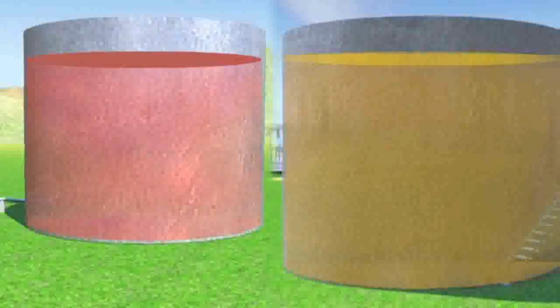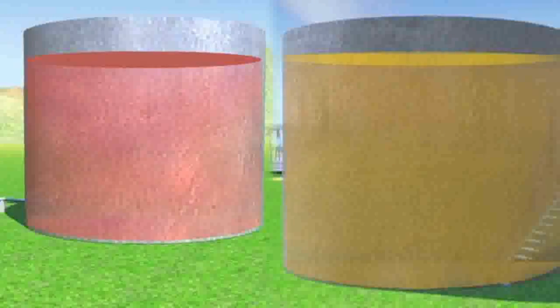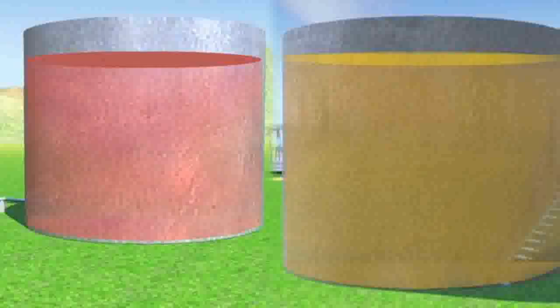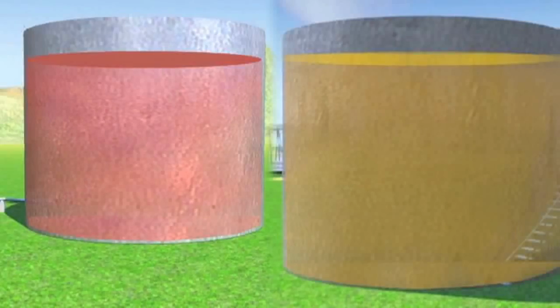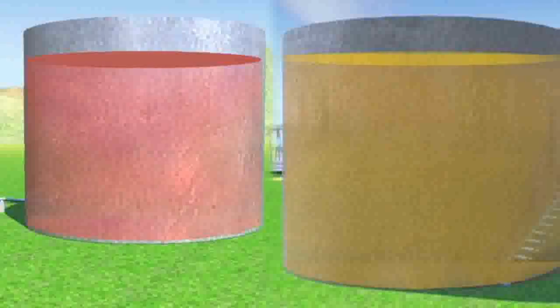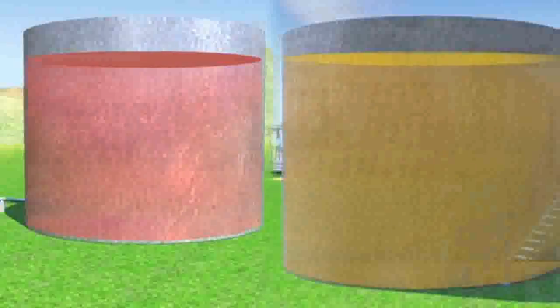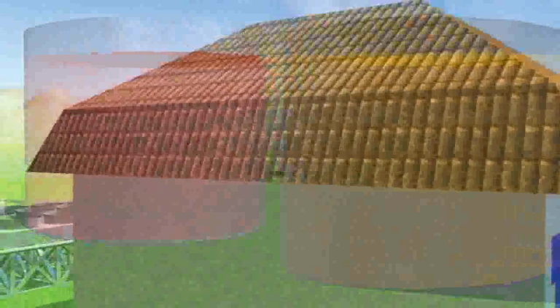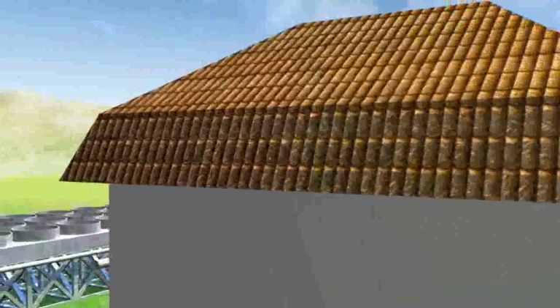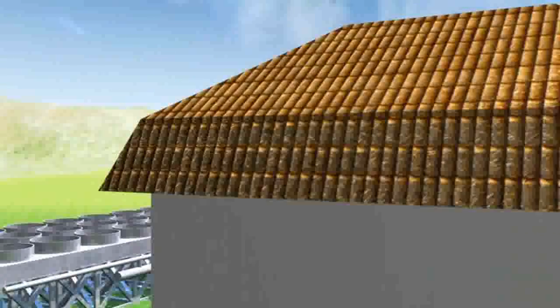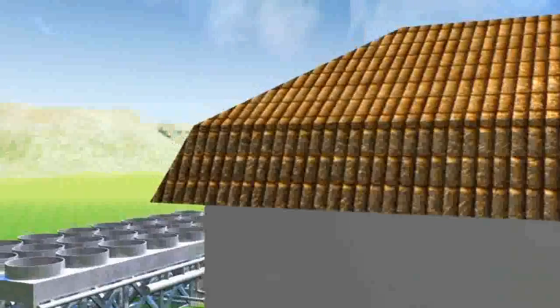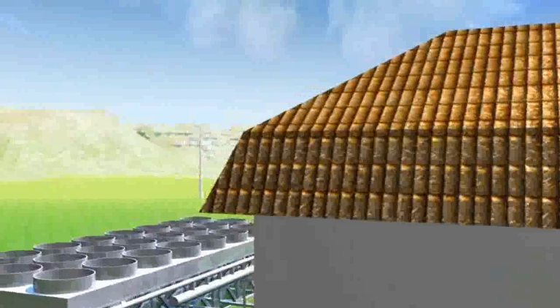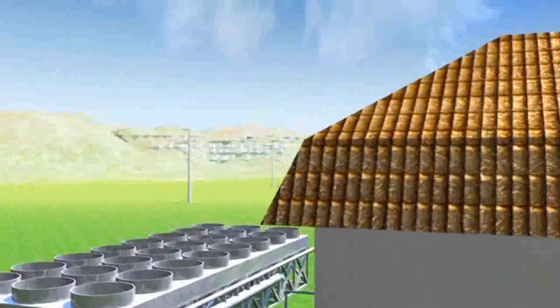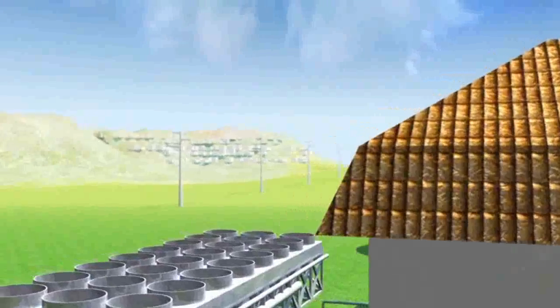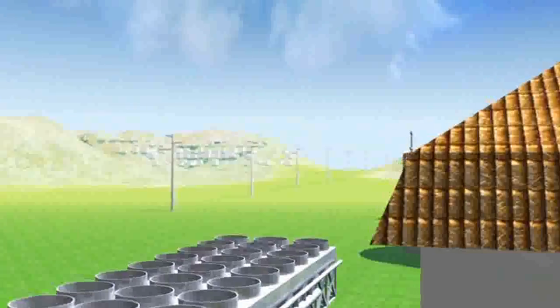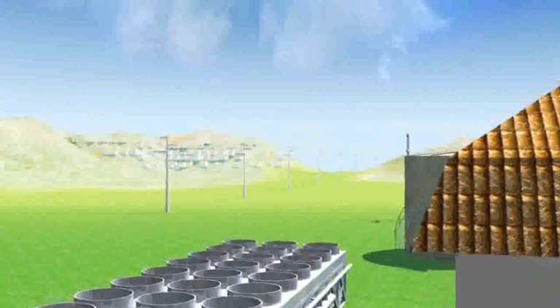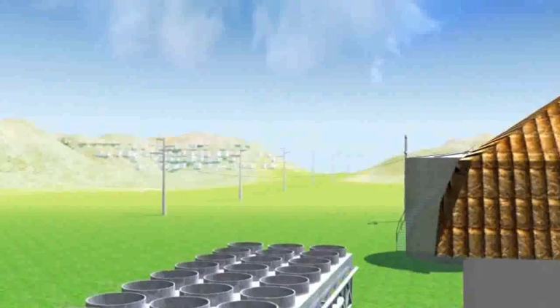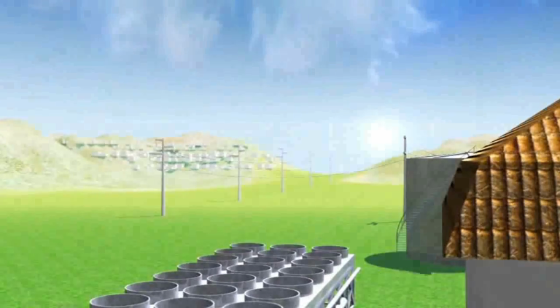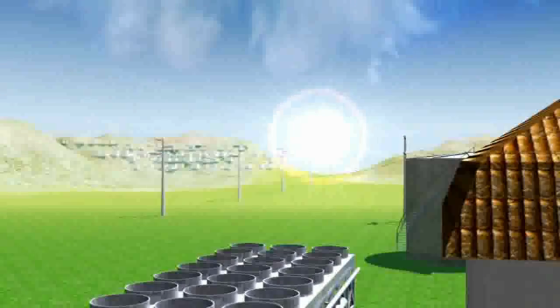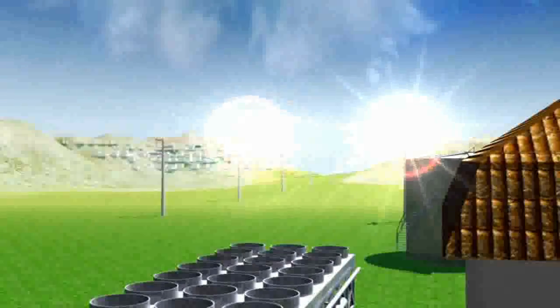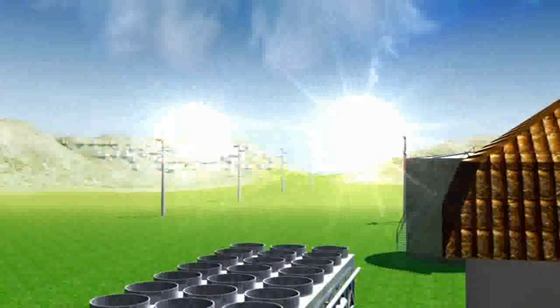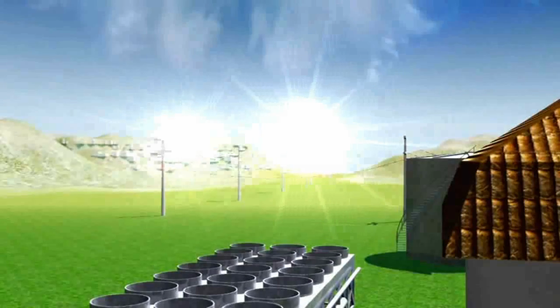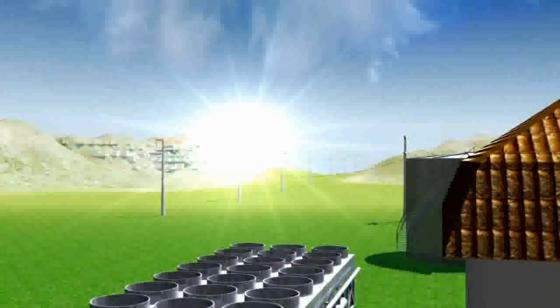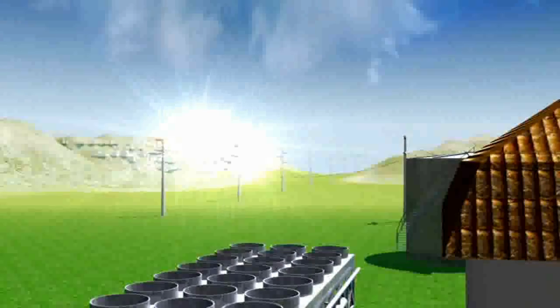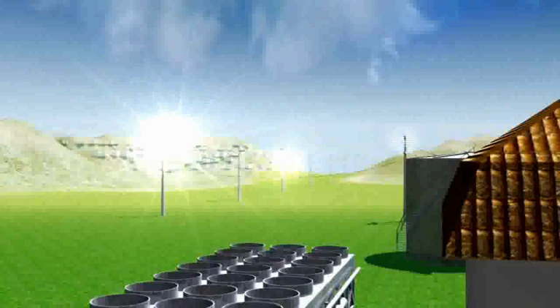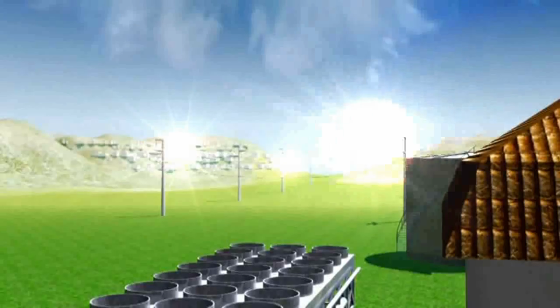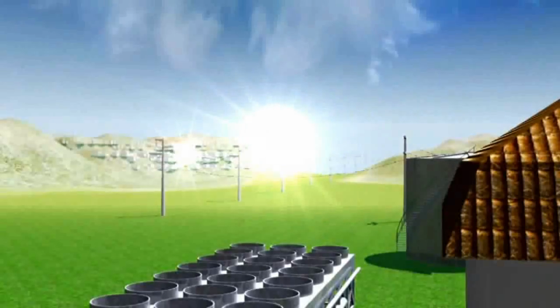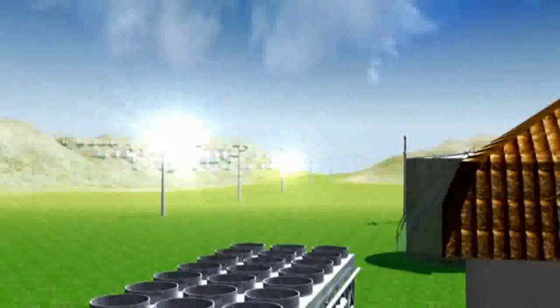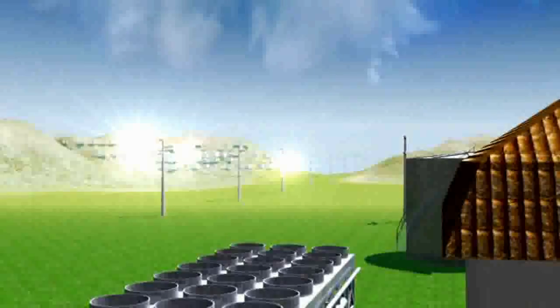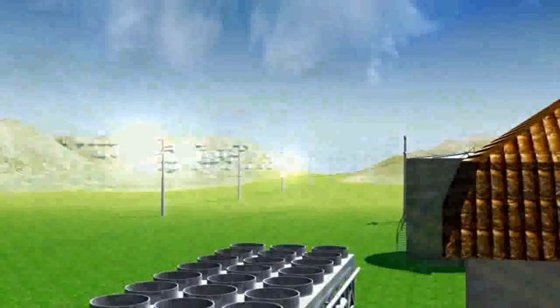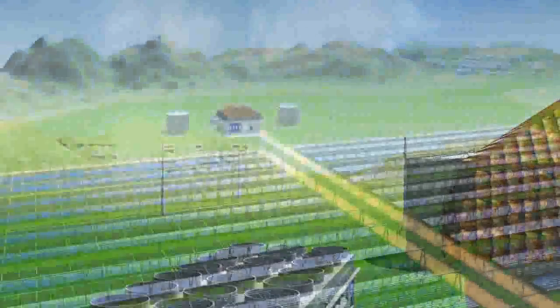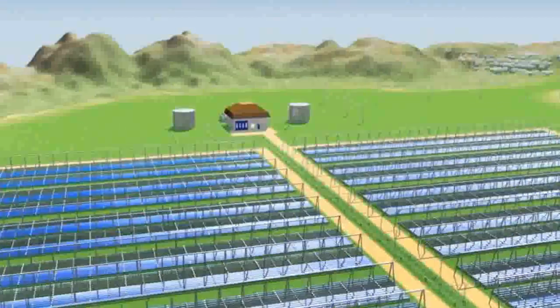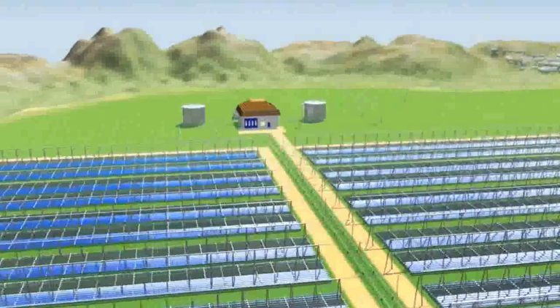The double tank storage system allows the separation of the solar power collecting process from energy use, which can be planned based on demand. The possibility to accumulate thermal energy is a major advantage of this technology proposed by Elianto.